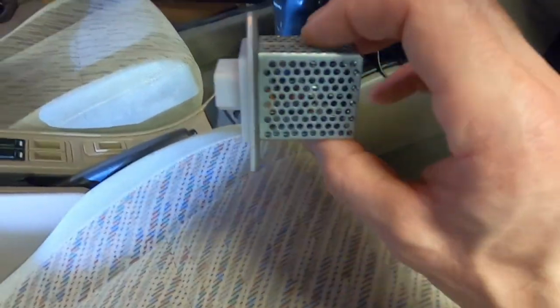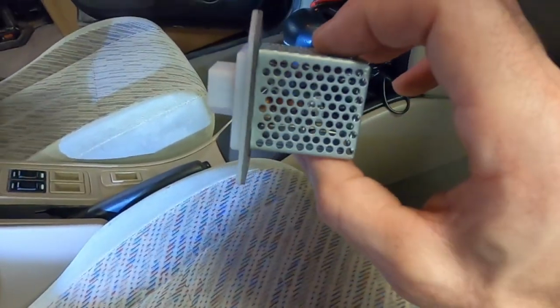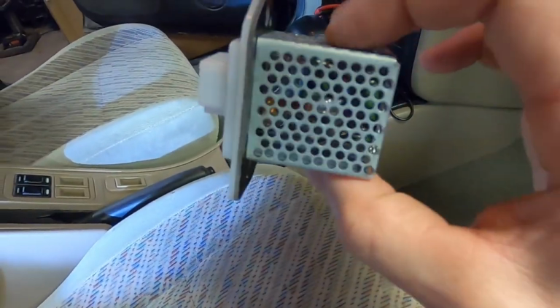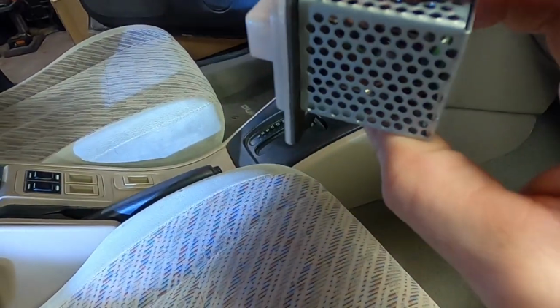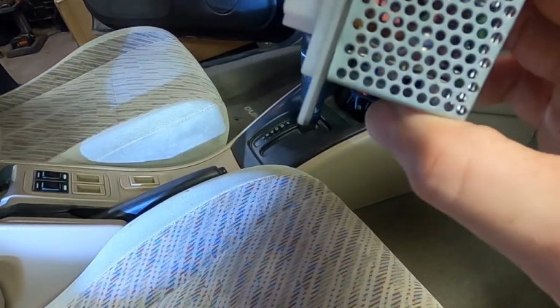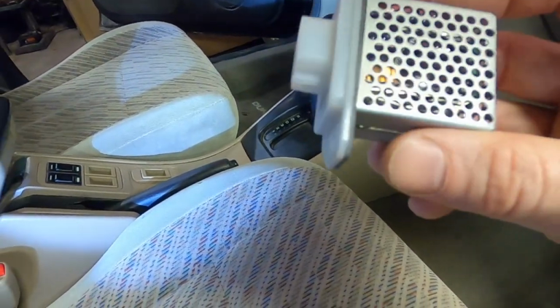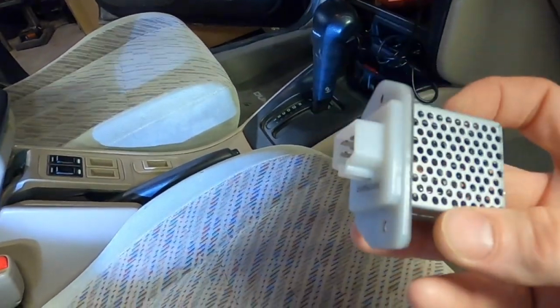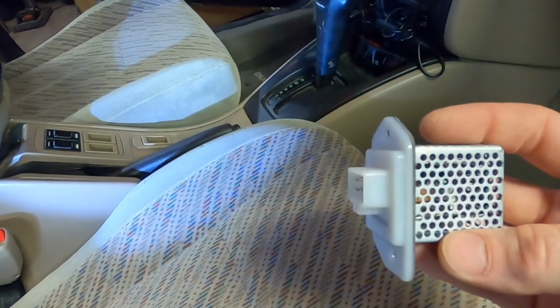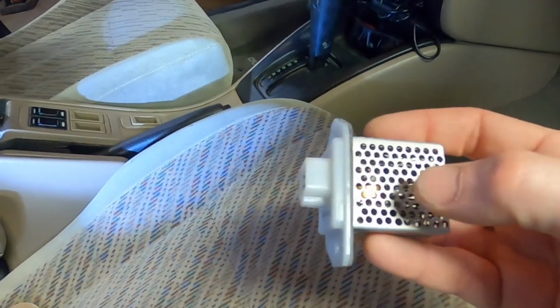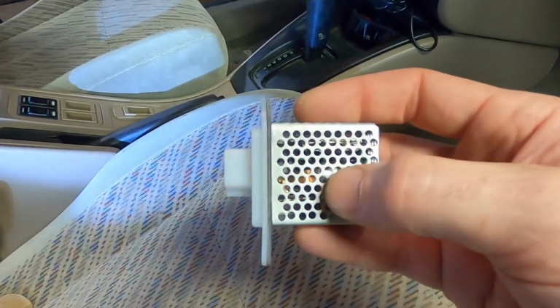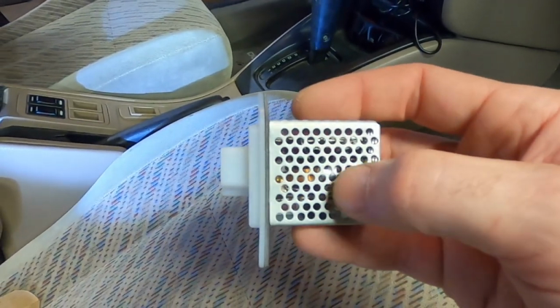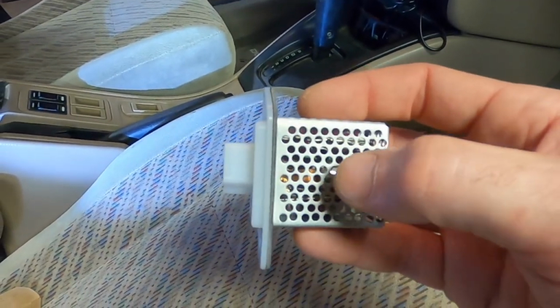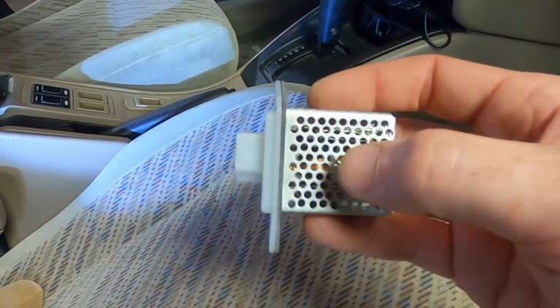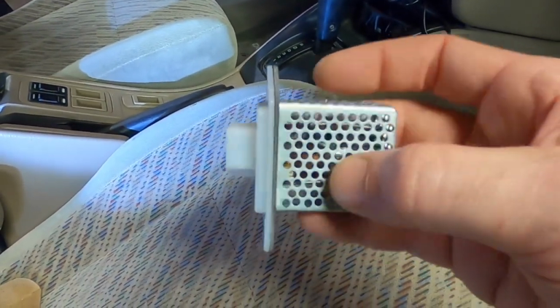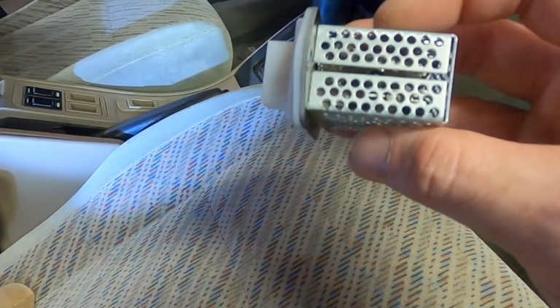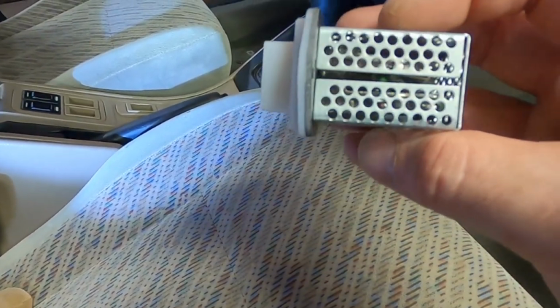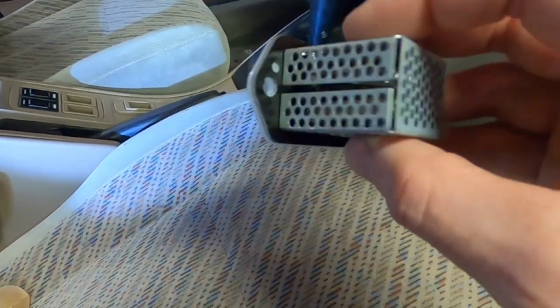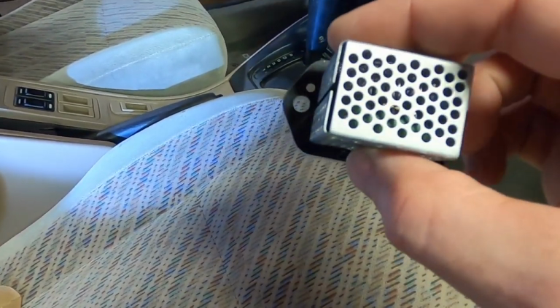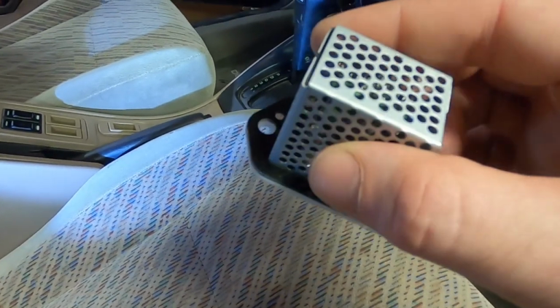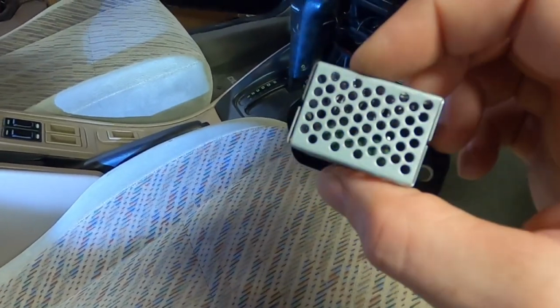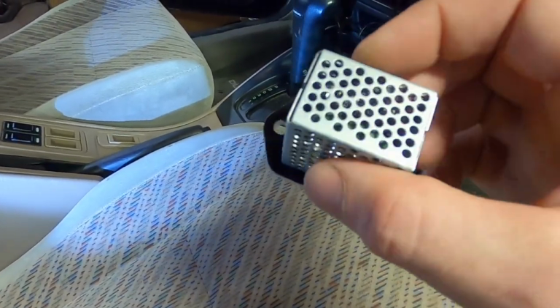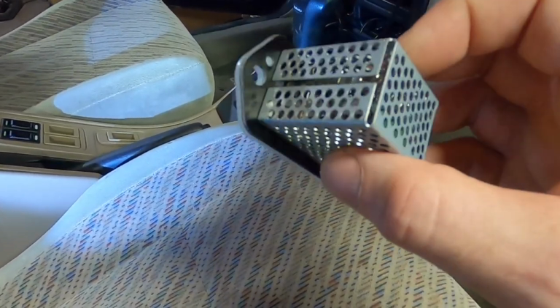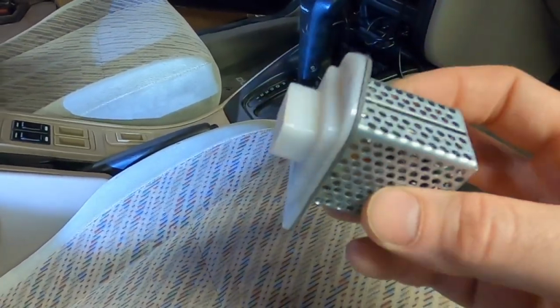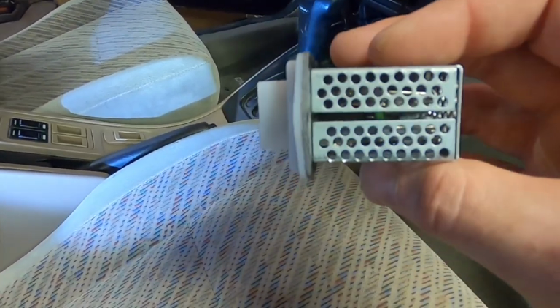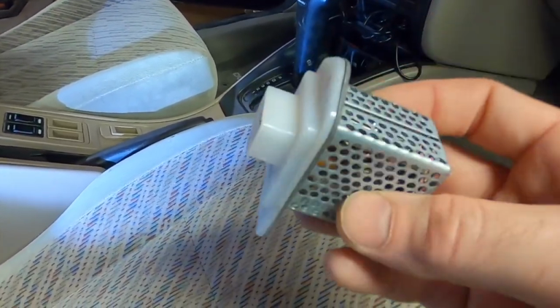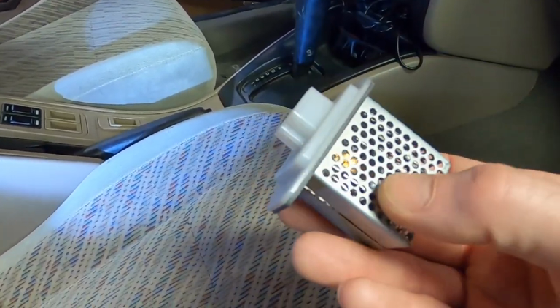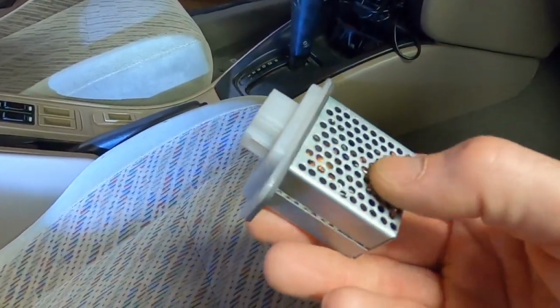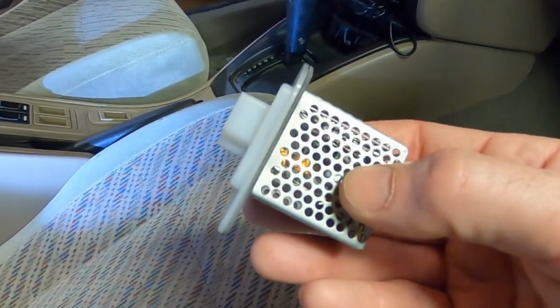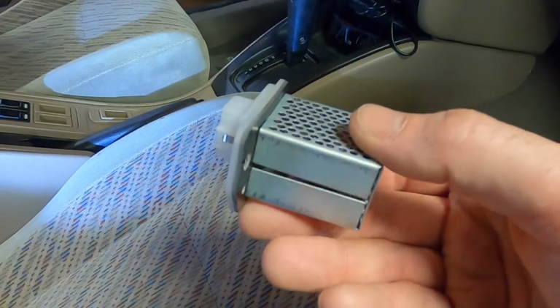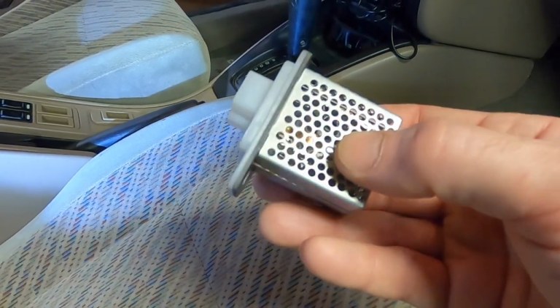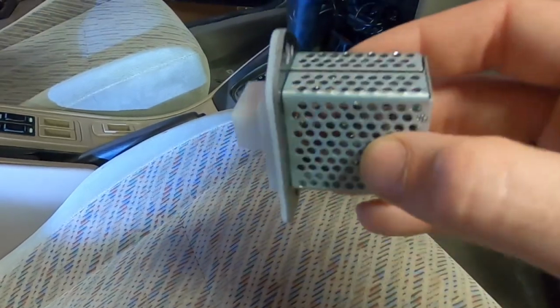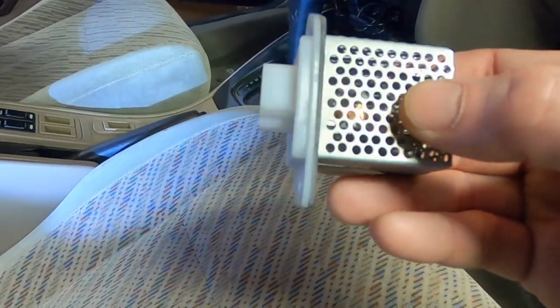It's cooled by the air moving through the duct, and what happens is those little coils get corroded up over time from all the heat cycles. That causes extra resistance and eventually they just burn out and fail.